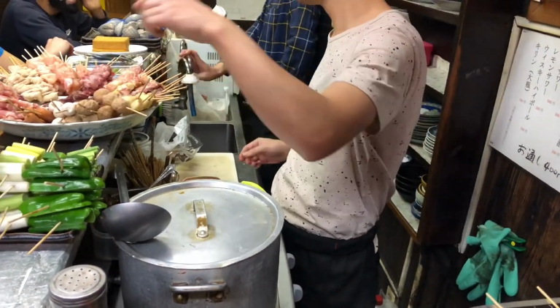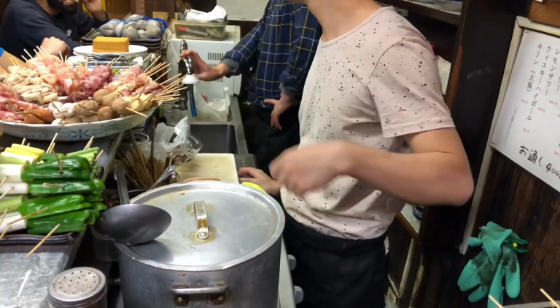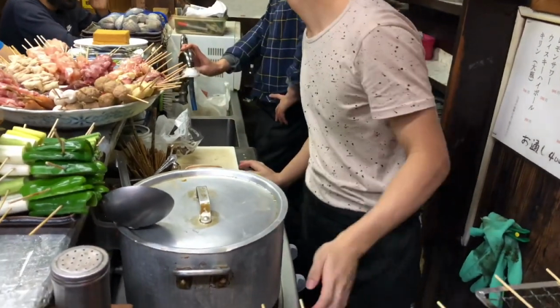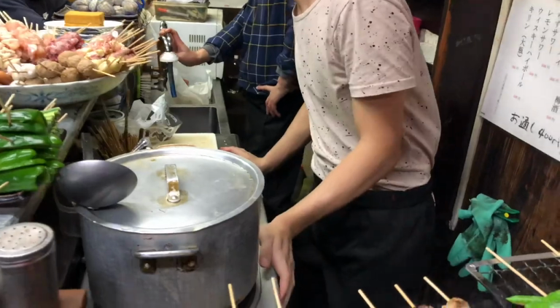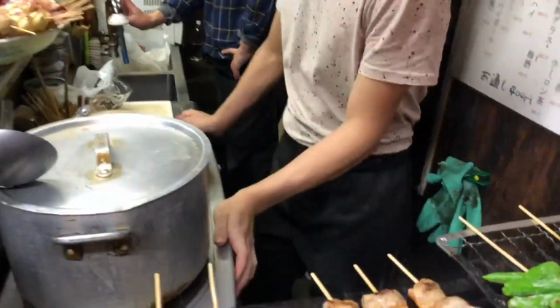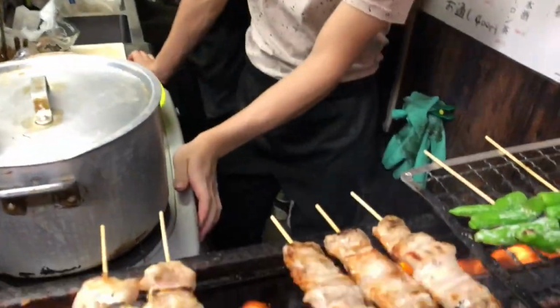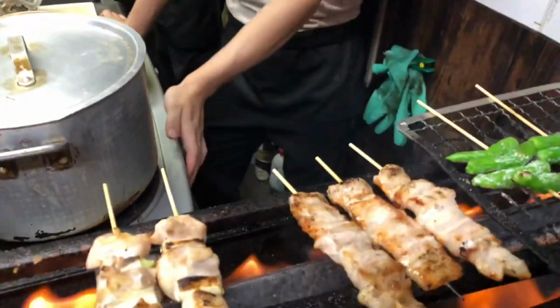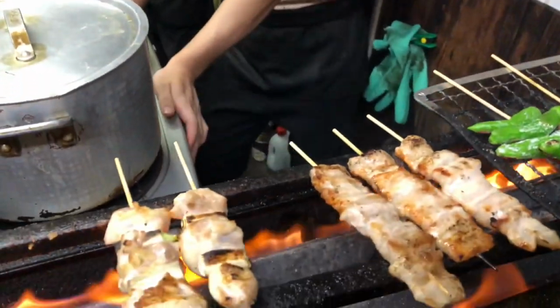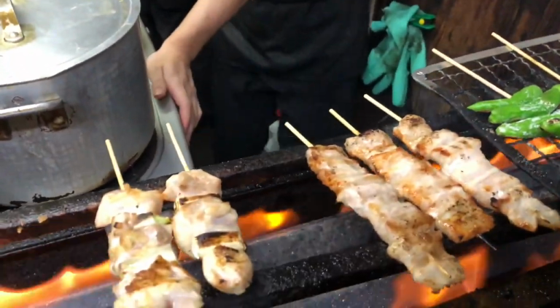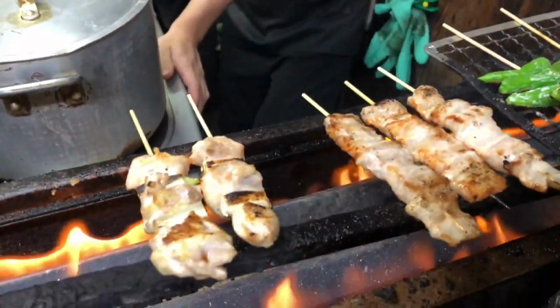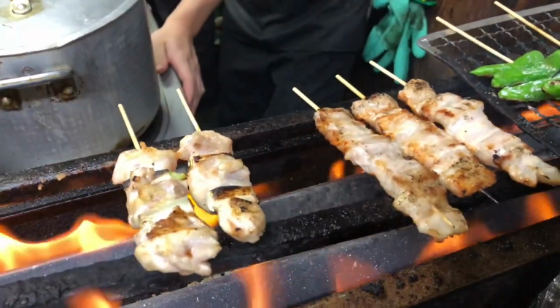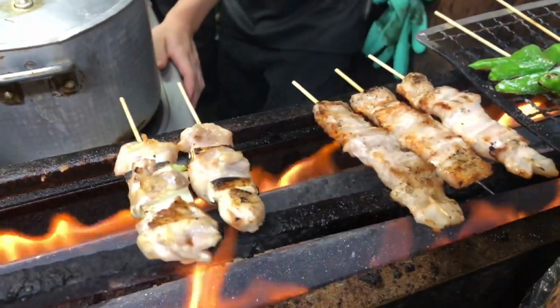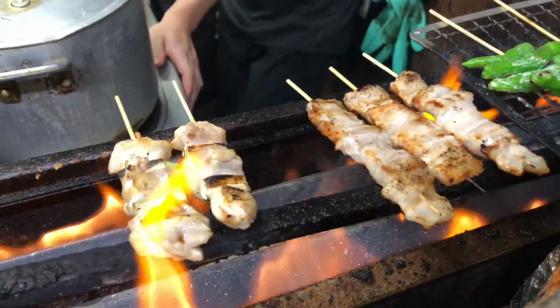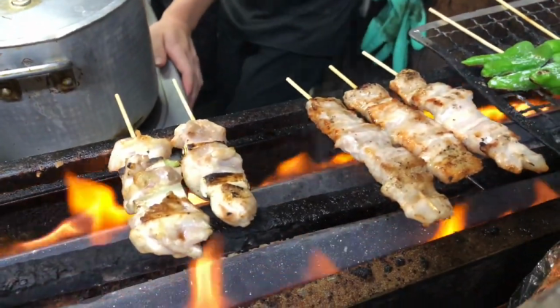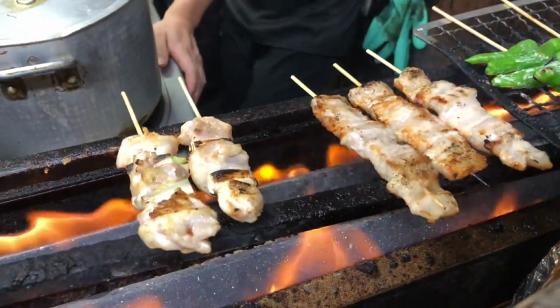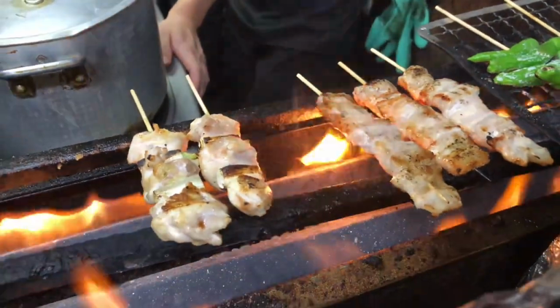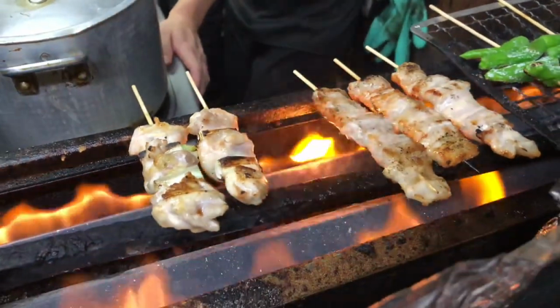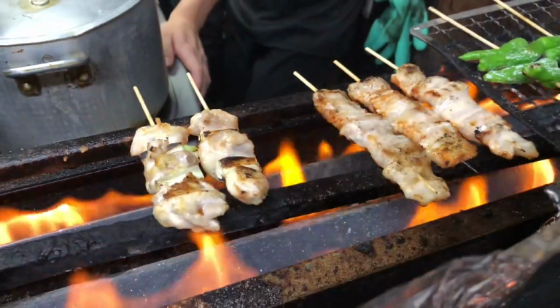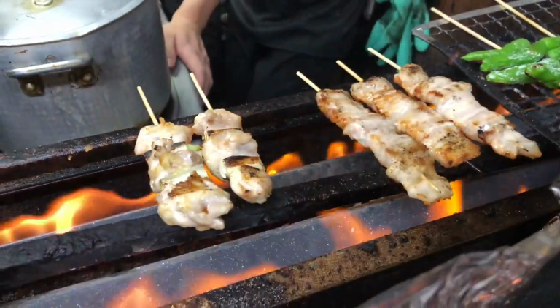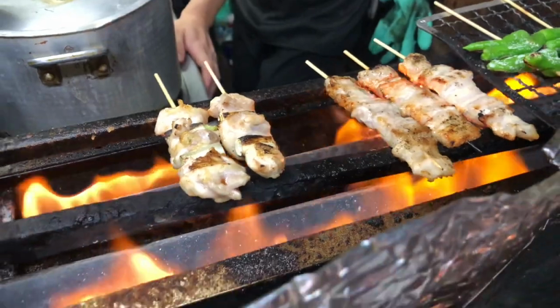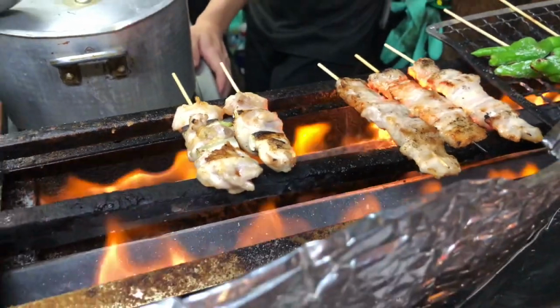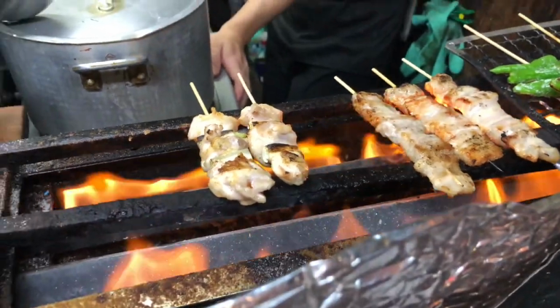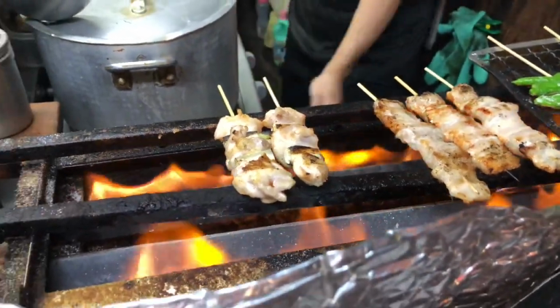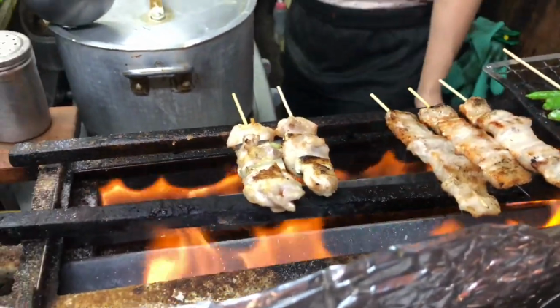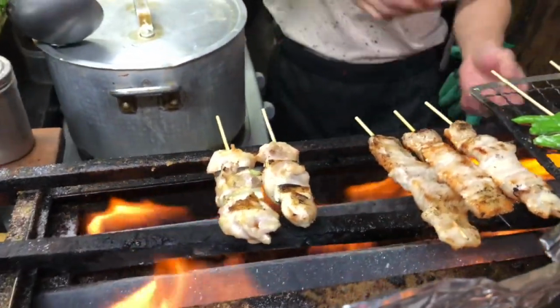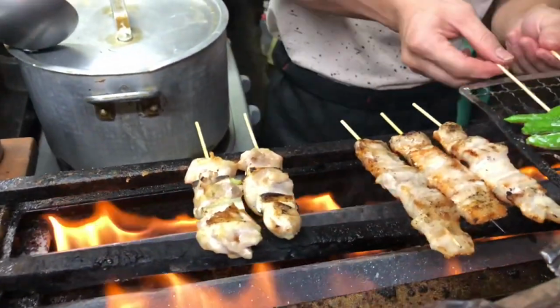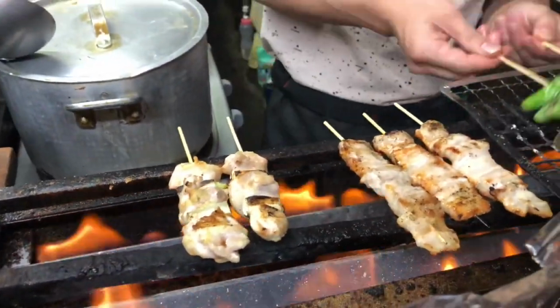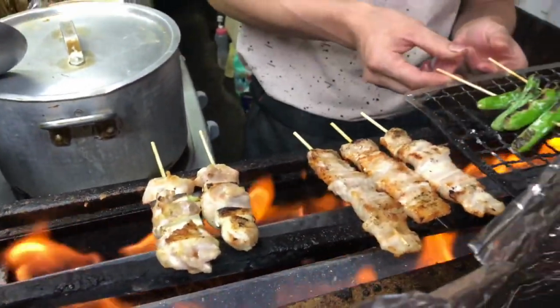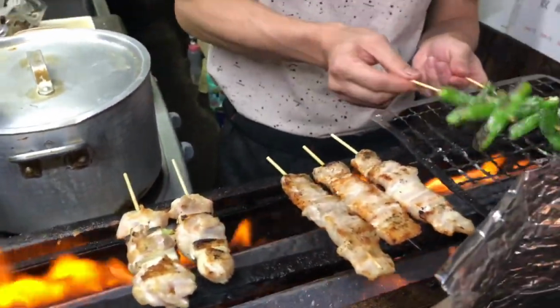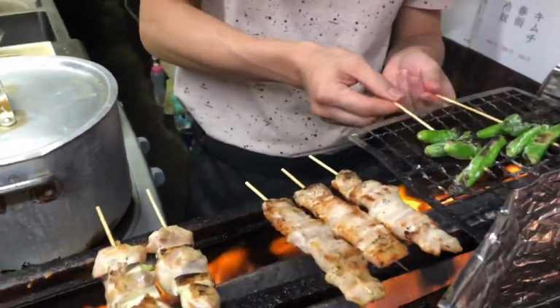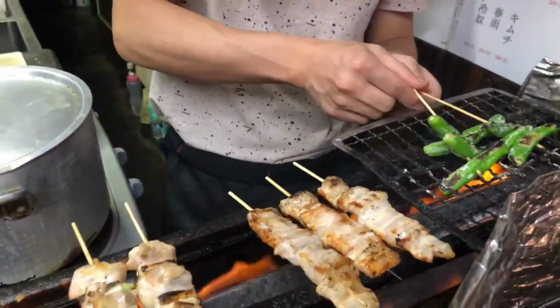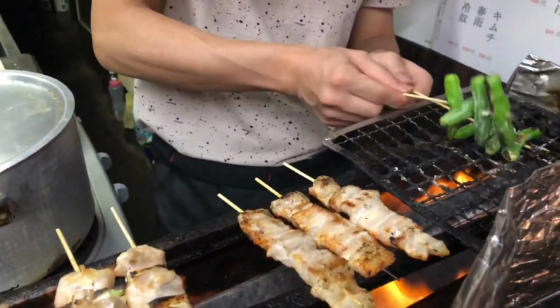Nomihodai and tabehodai: some izakayas offer nomihodai and tabehodai options for a fixed price within a set time limit. This allows patrons to sample a wide variety of dishes and drinks at a more affordable price.